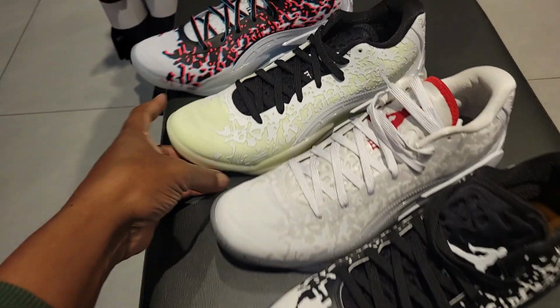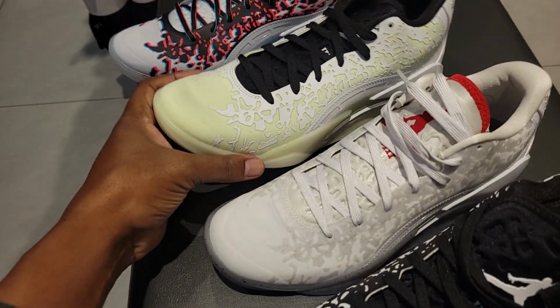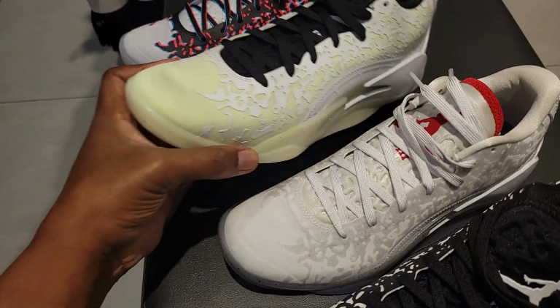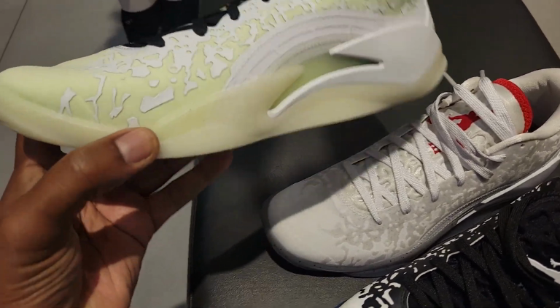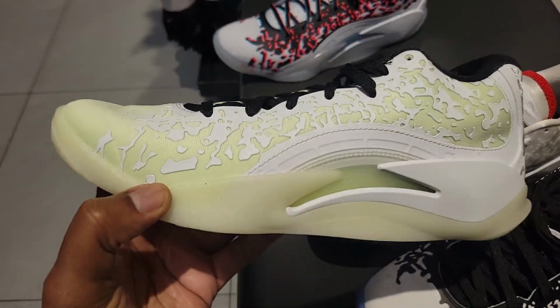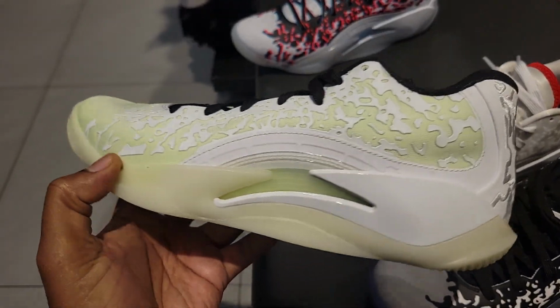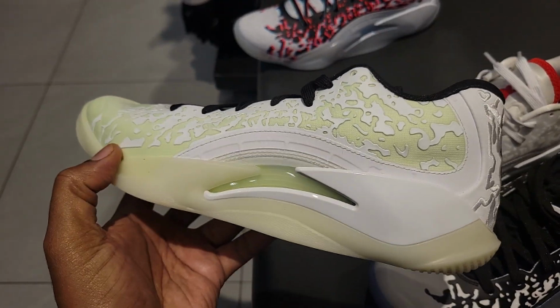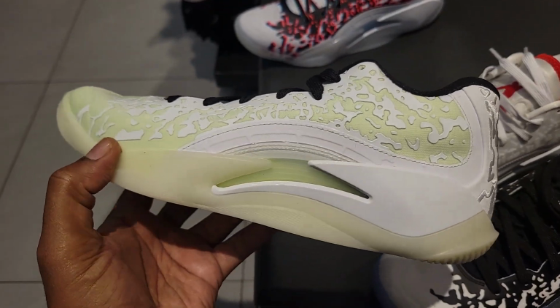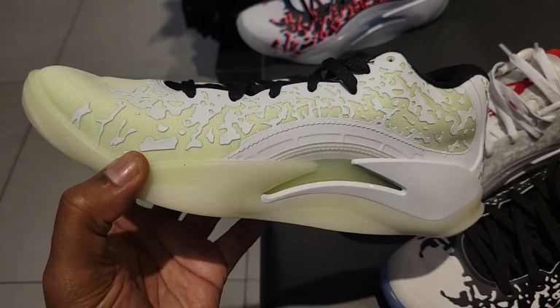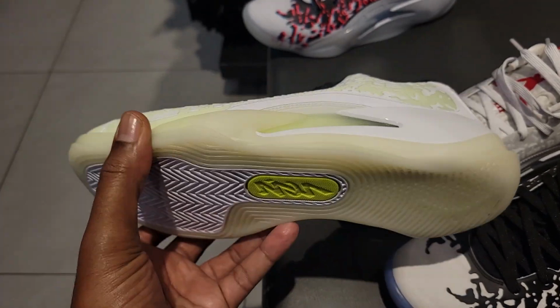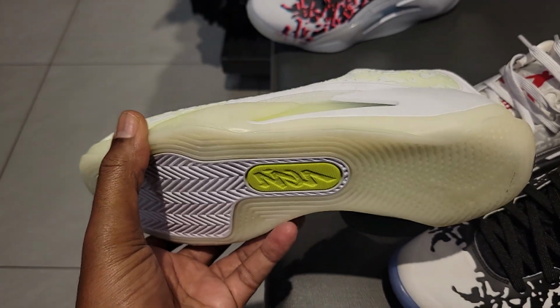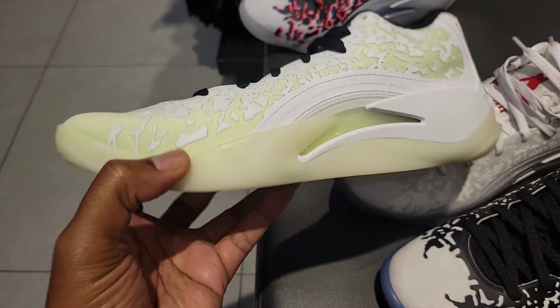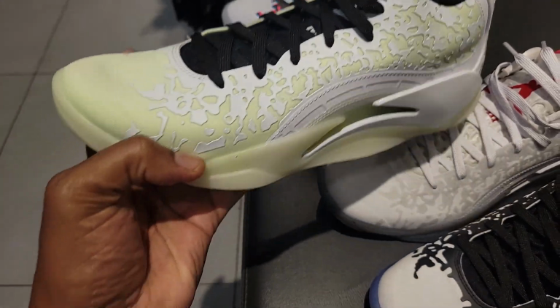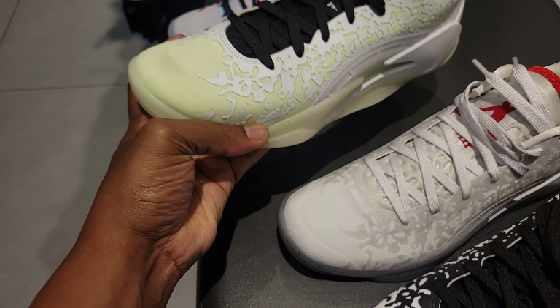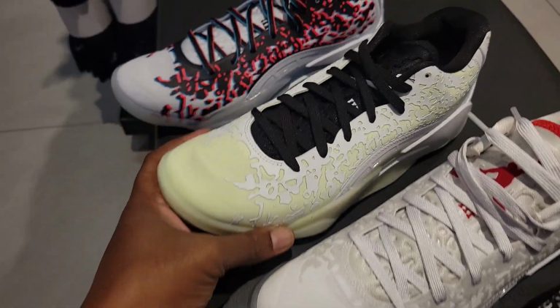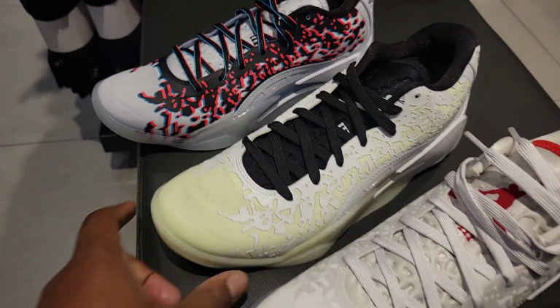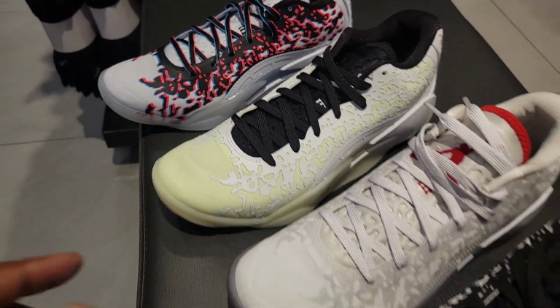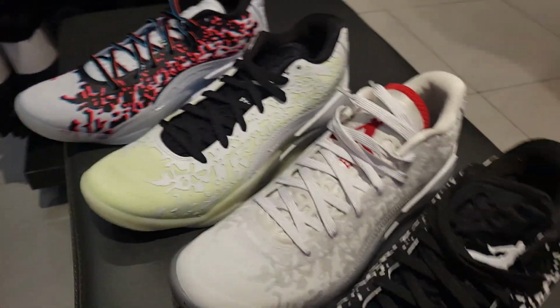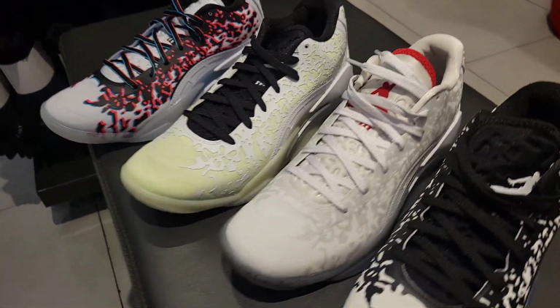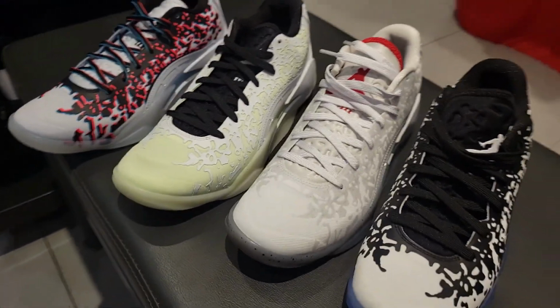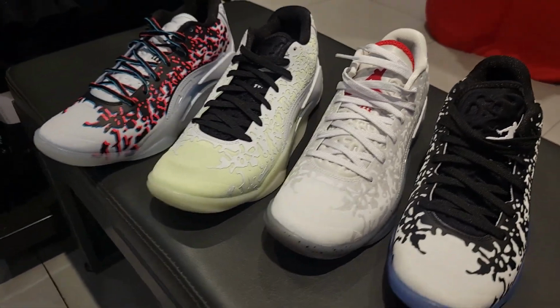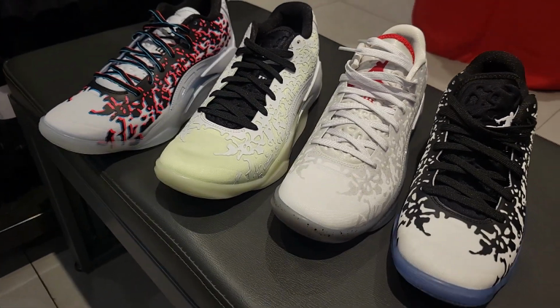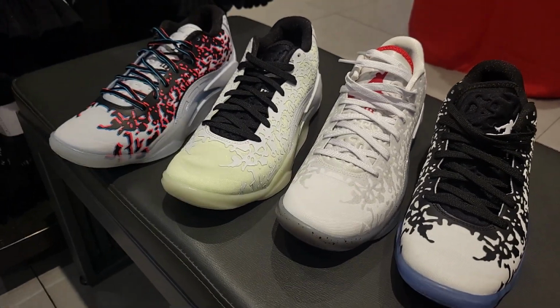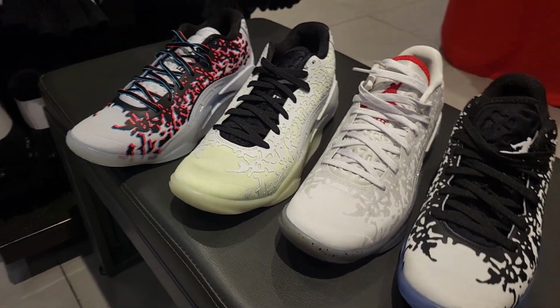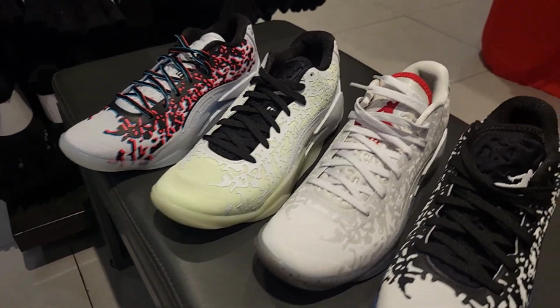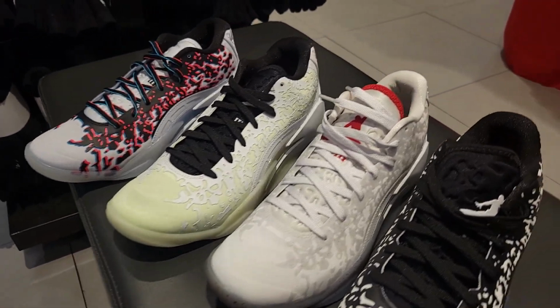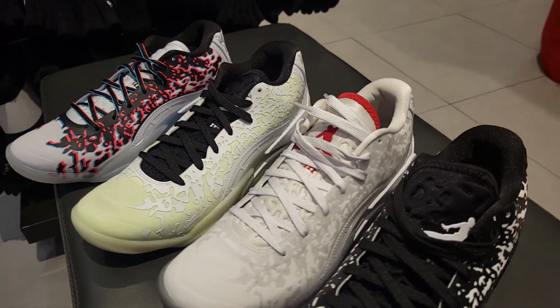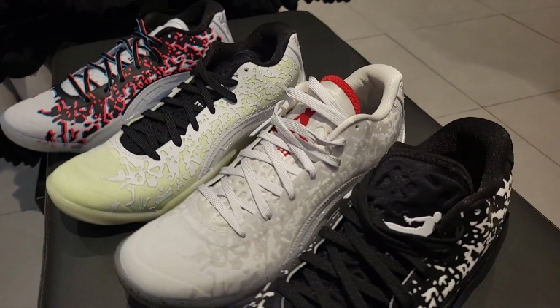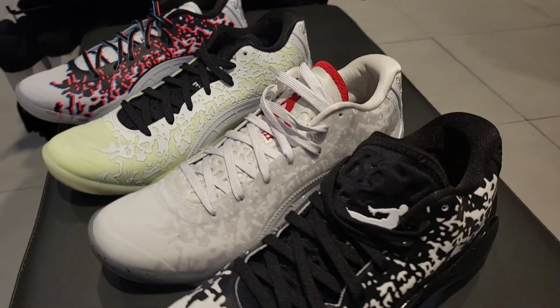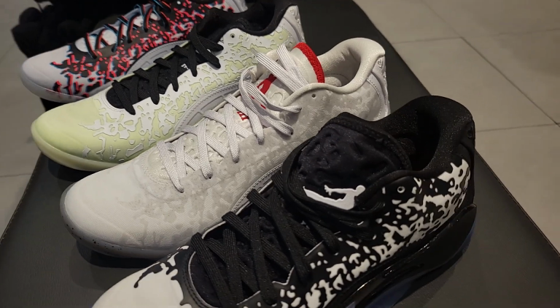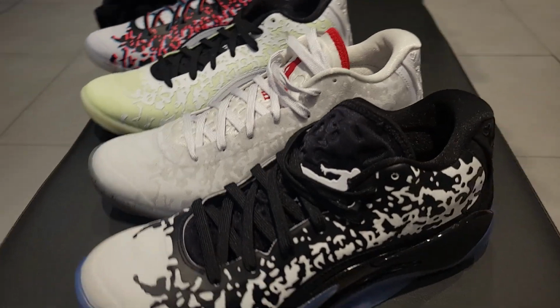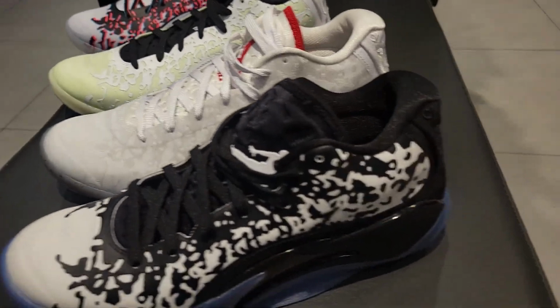And then of course we got the one that glows in the dark on the outsole. Clean colorway for all four of these Jordan Zion 3. Let me know which one you guys like the most — comment down below.